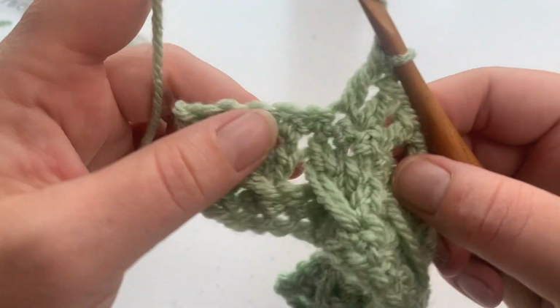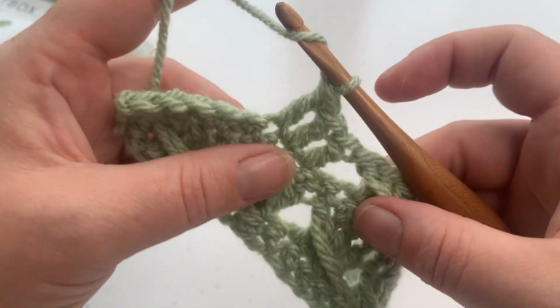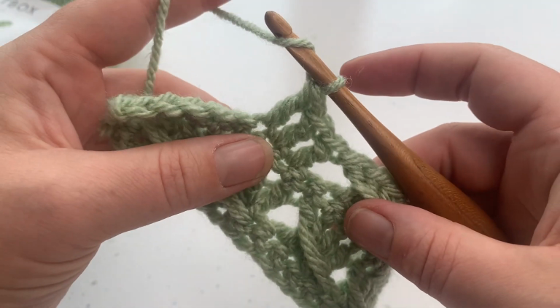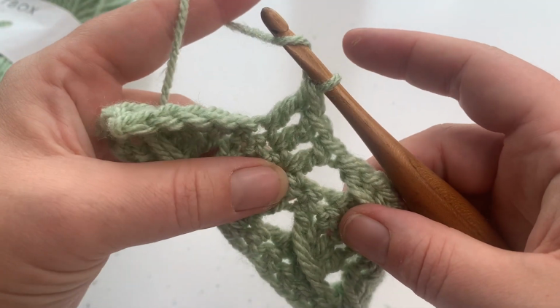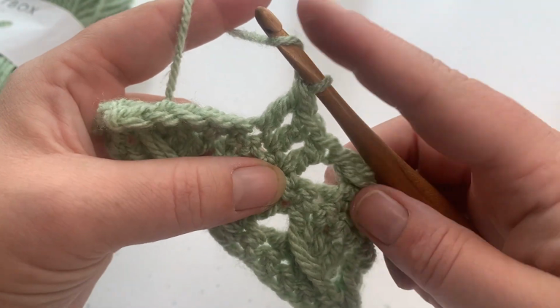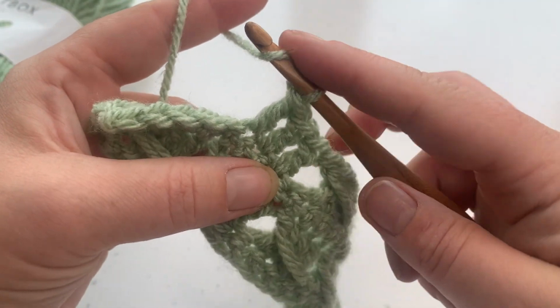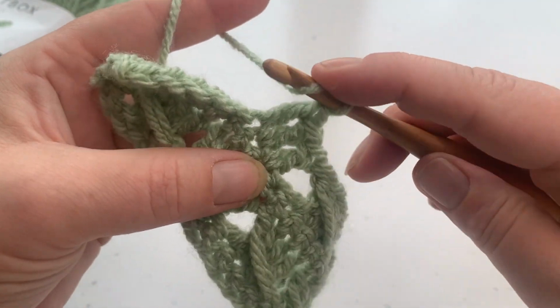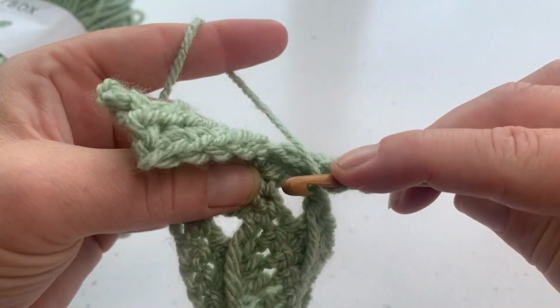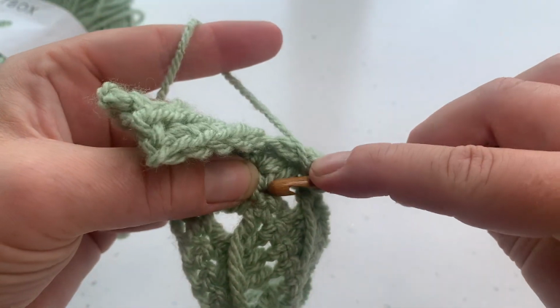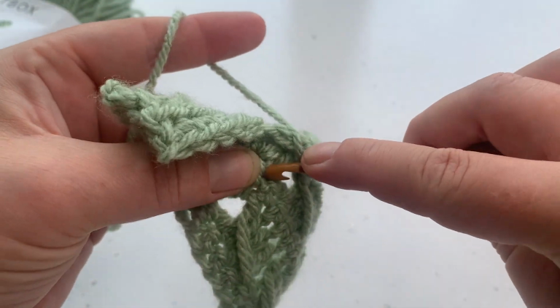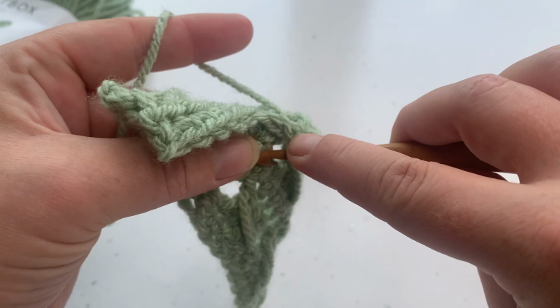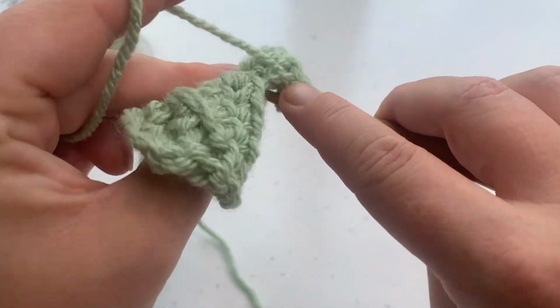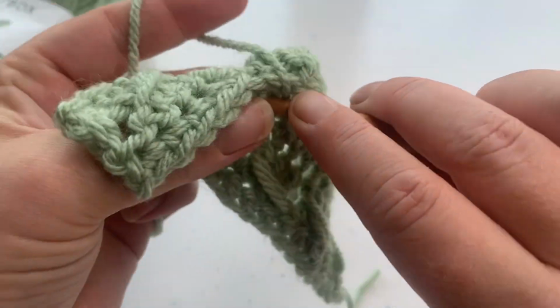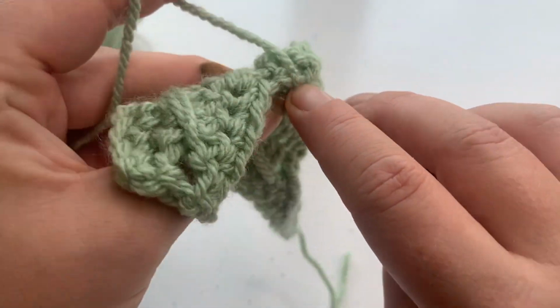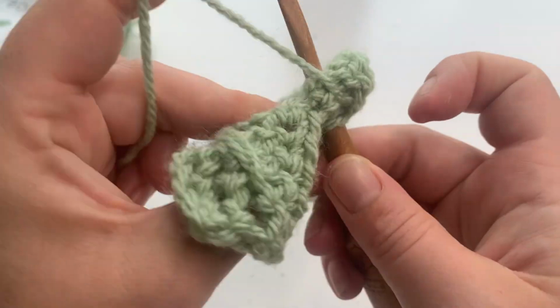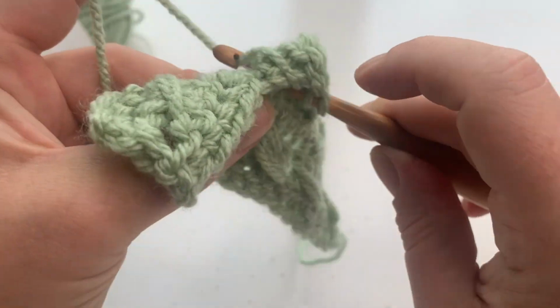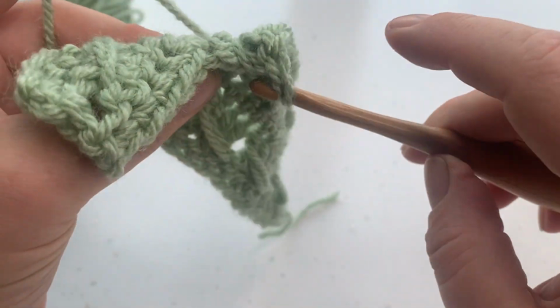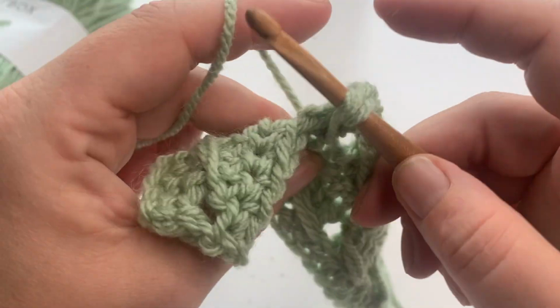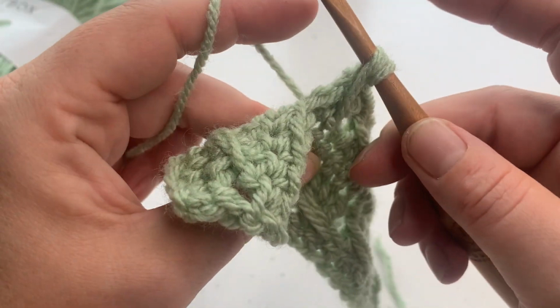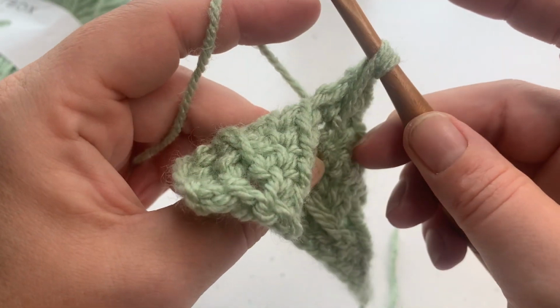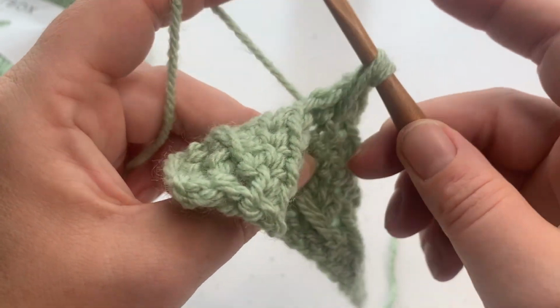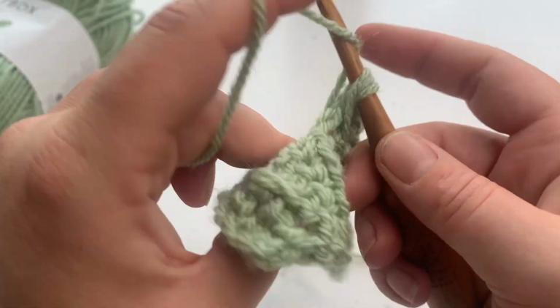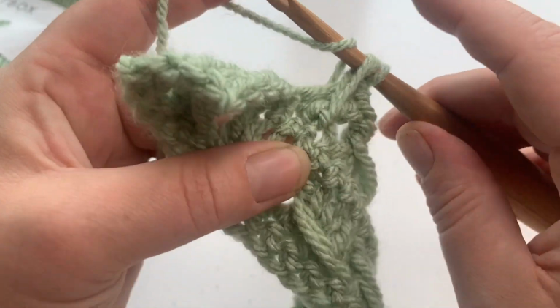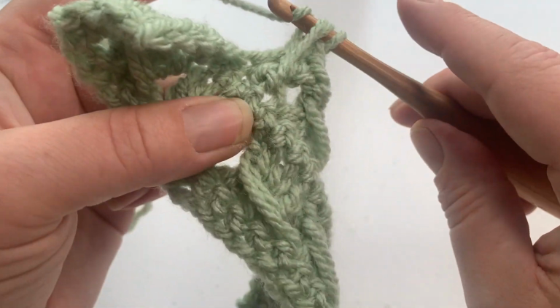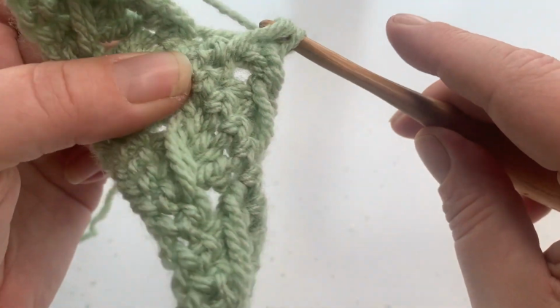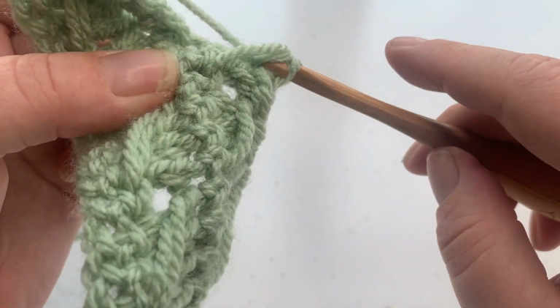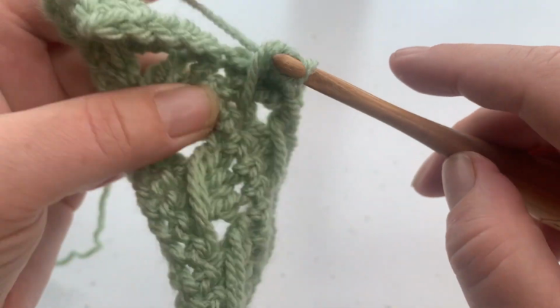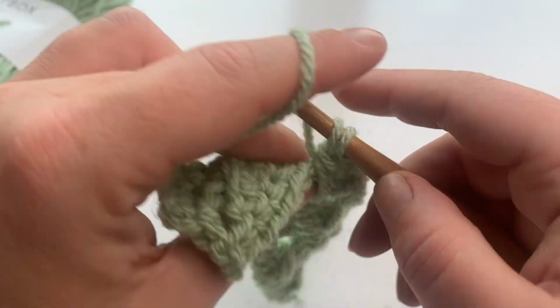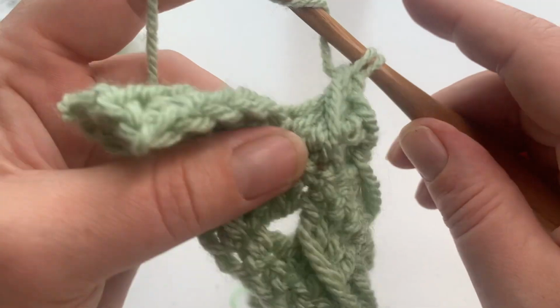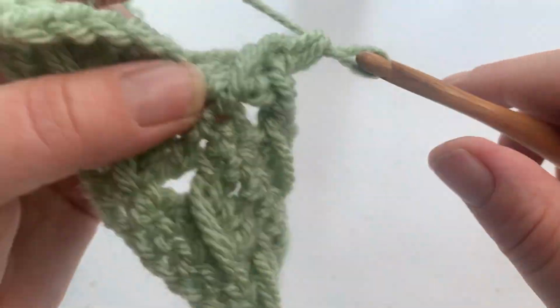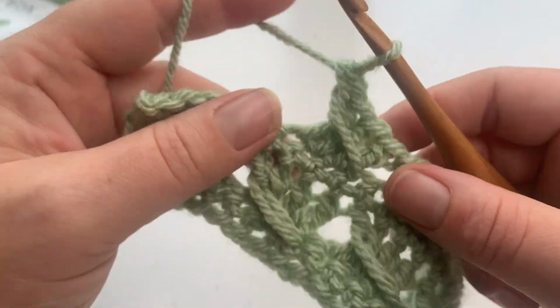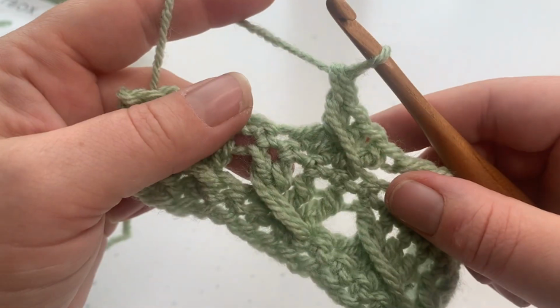Work back — yarn over, work into that skip stitch, pull the loop up, pull through two, pull through two.